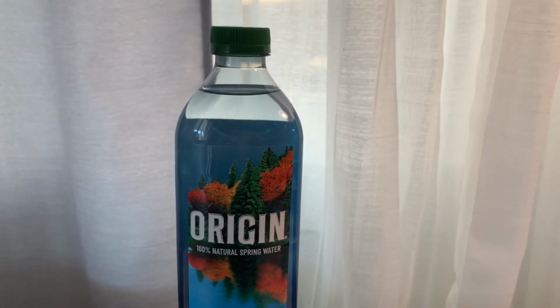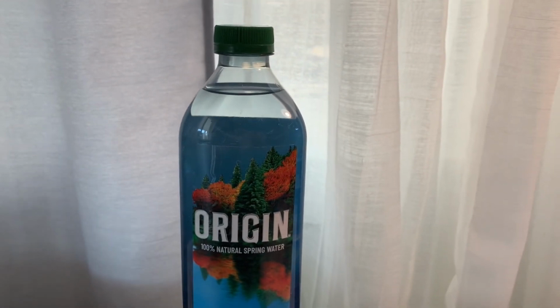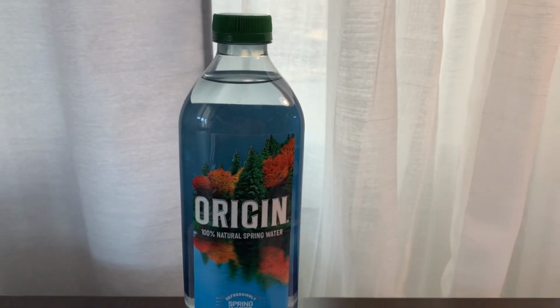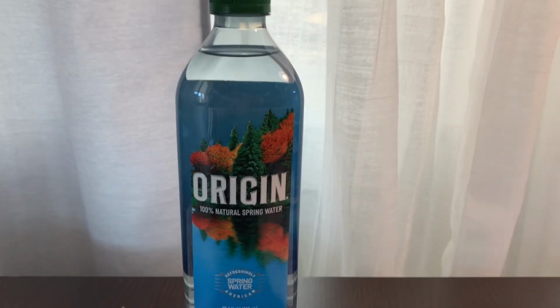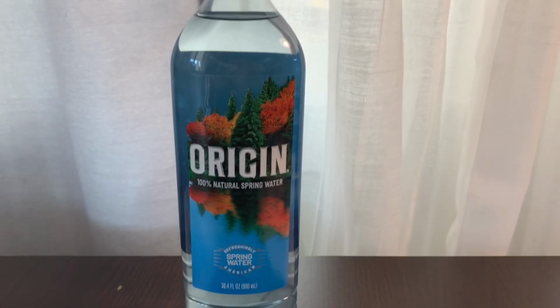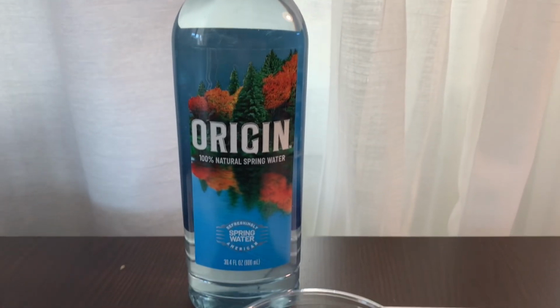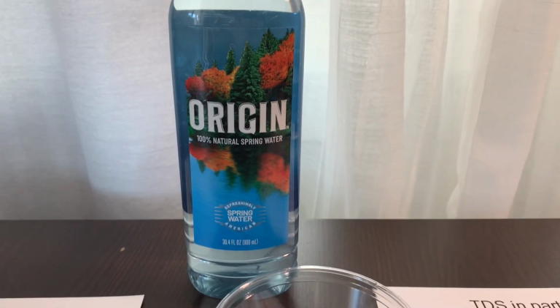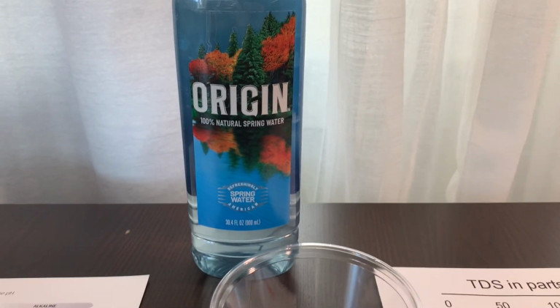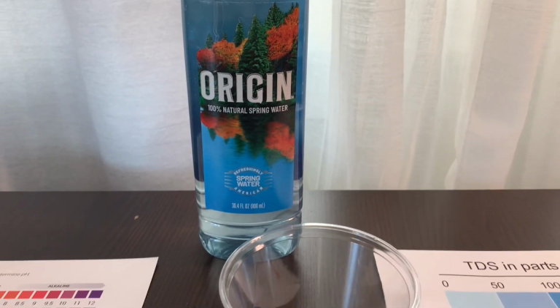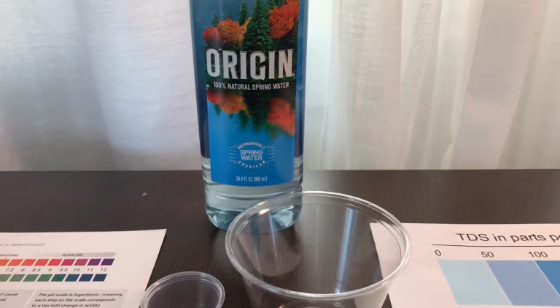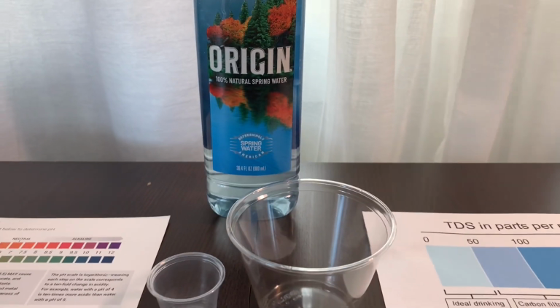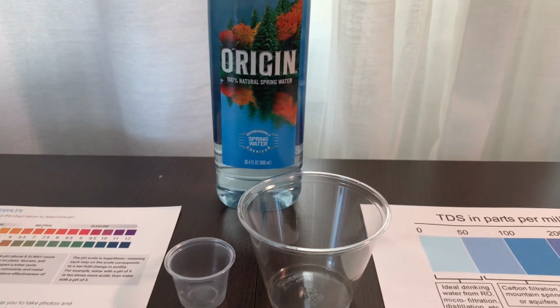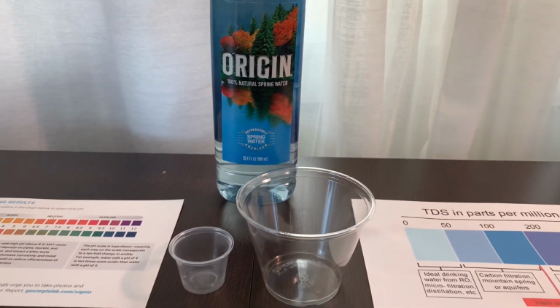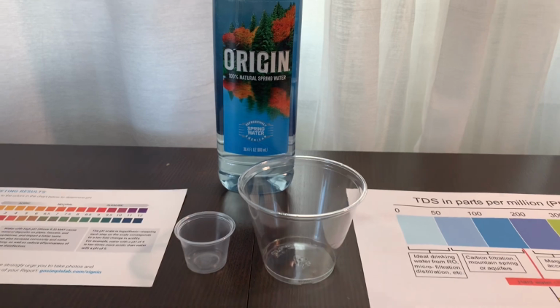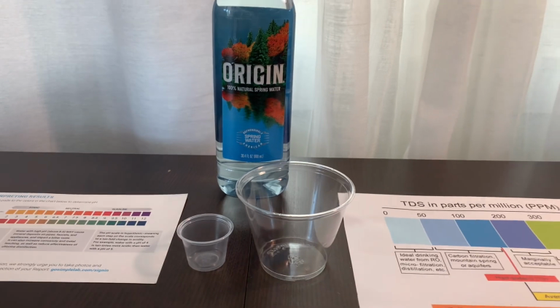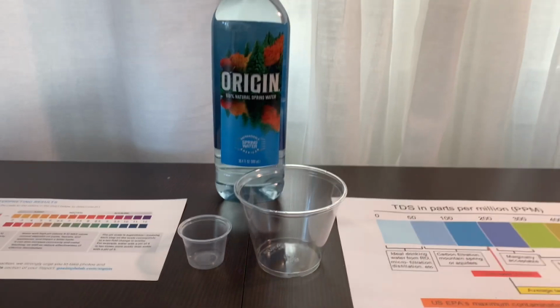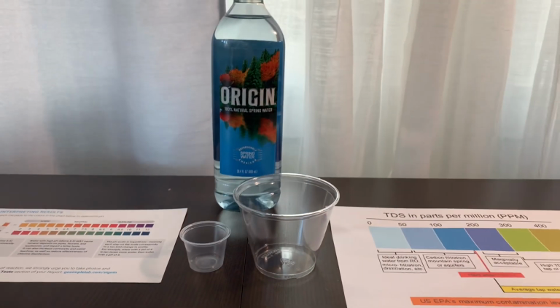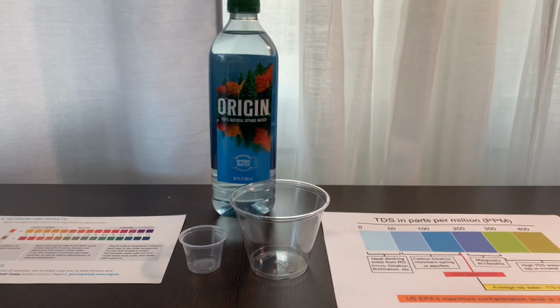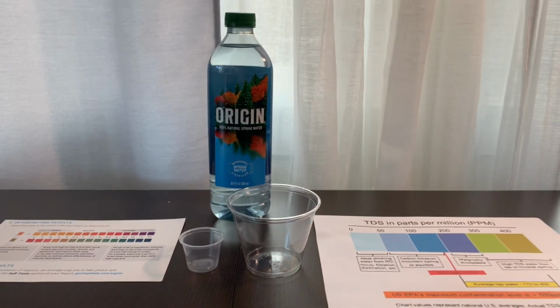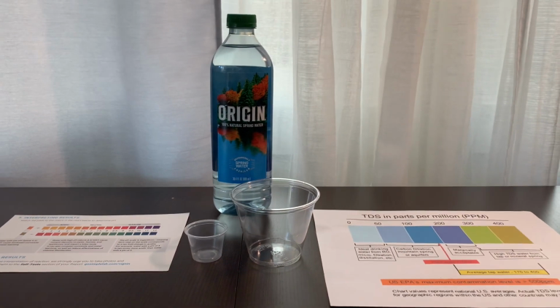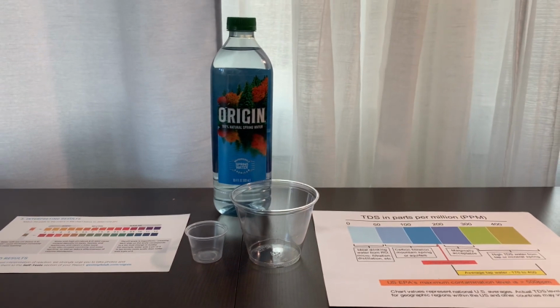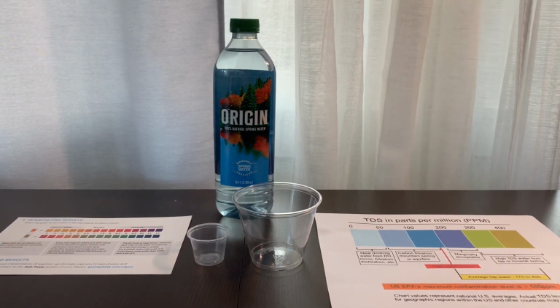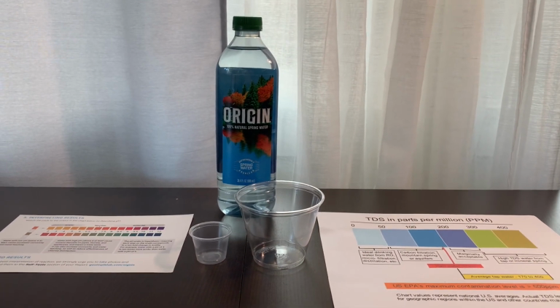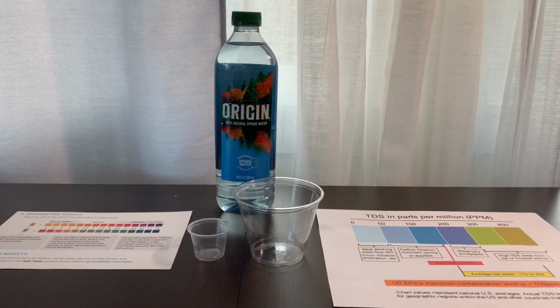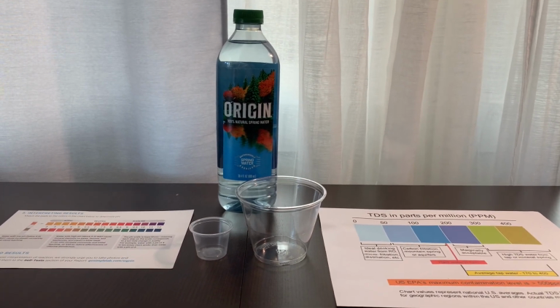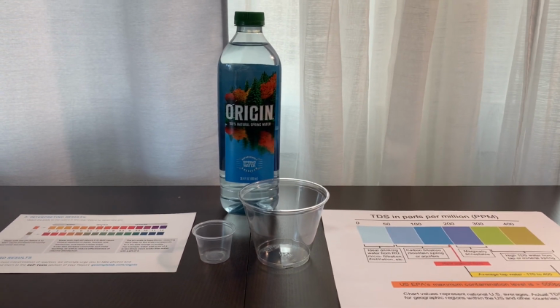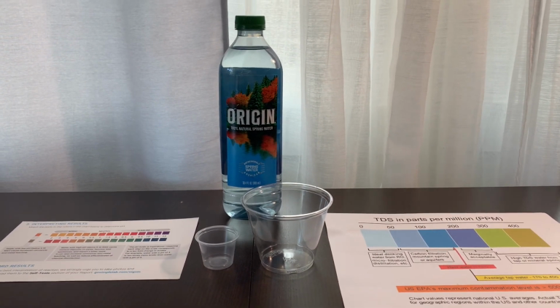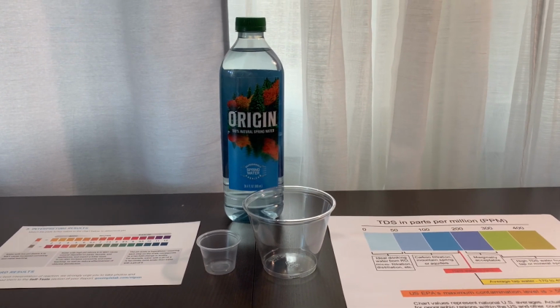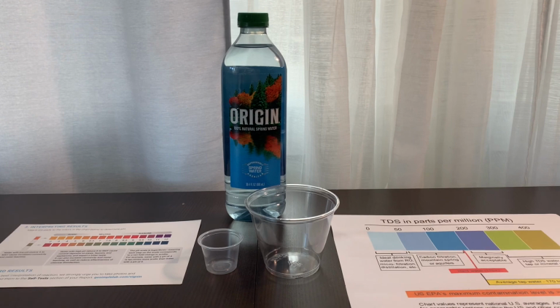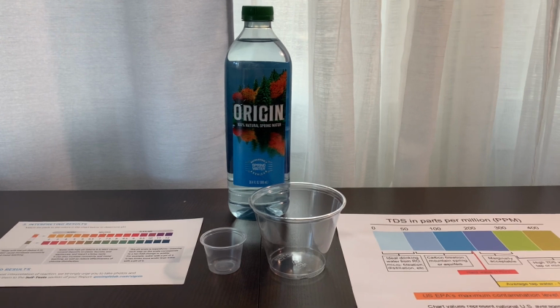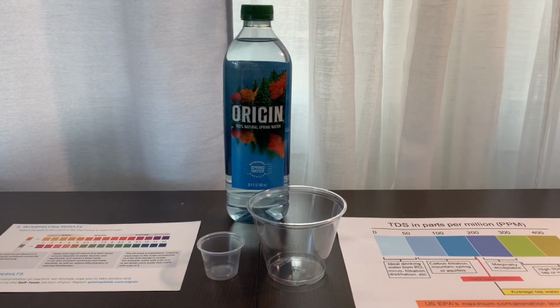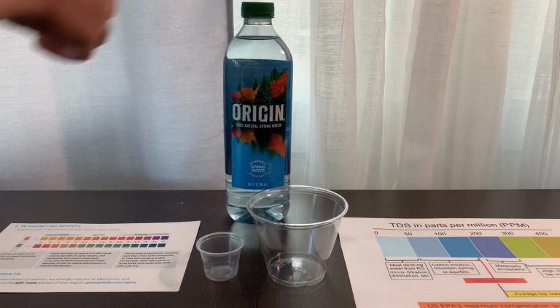When we tested Poland Spring bottled water, the TDS content was 40 ppm and the pH balance was around 6. Let's test and see if the results are different.